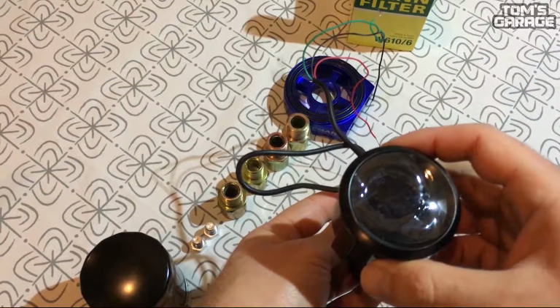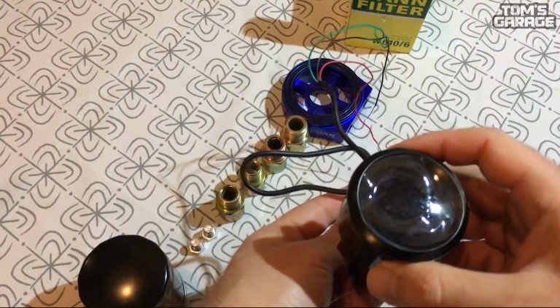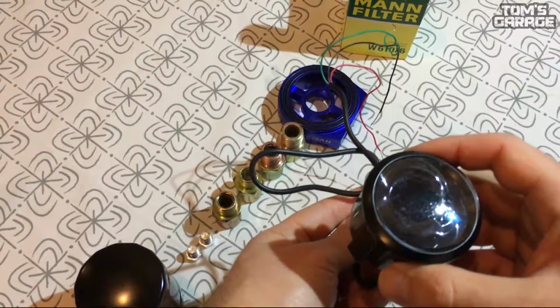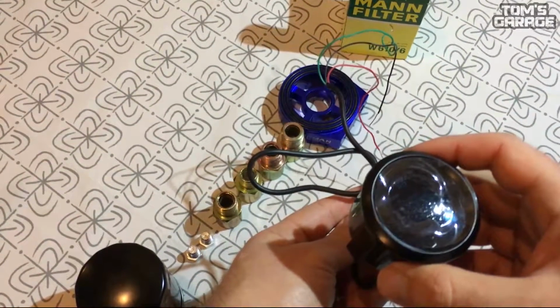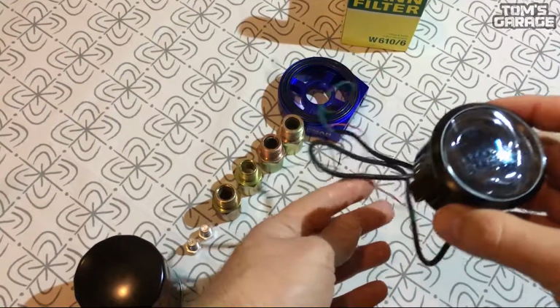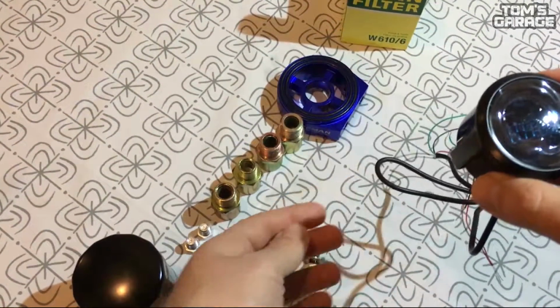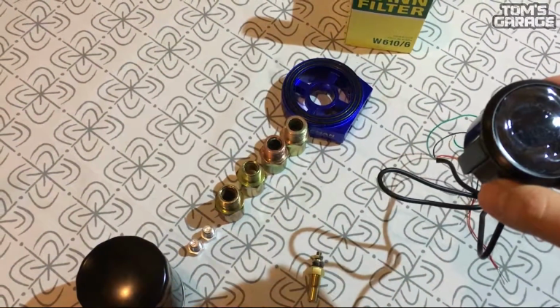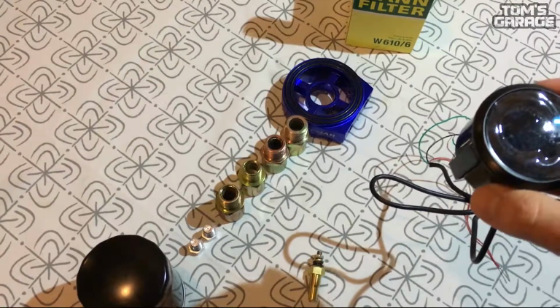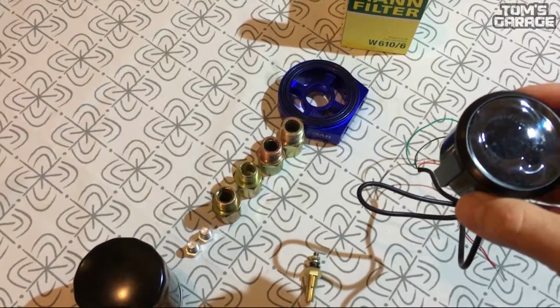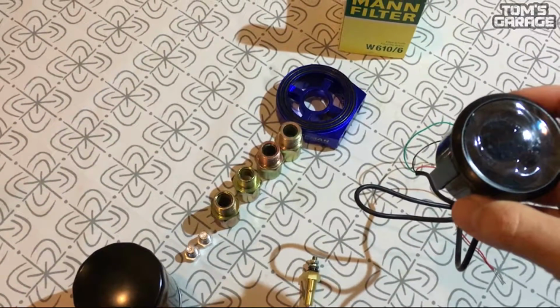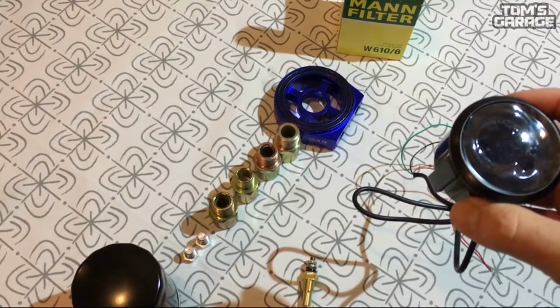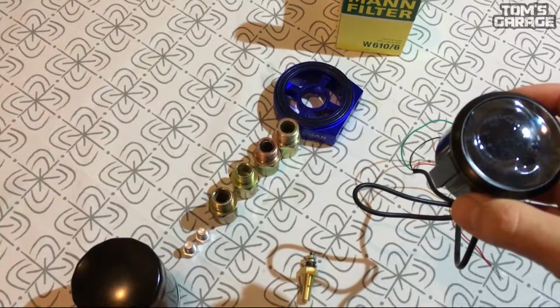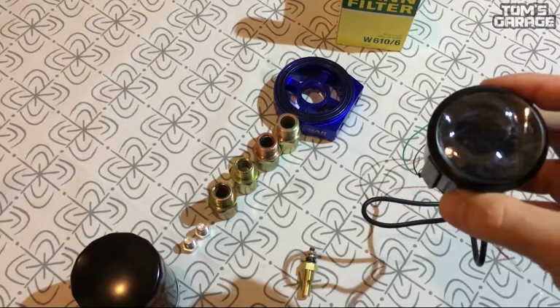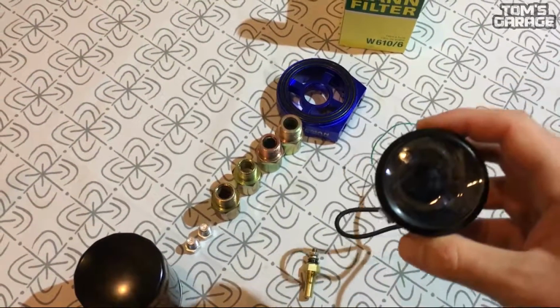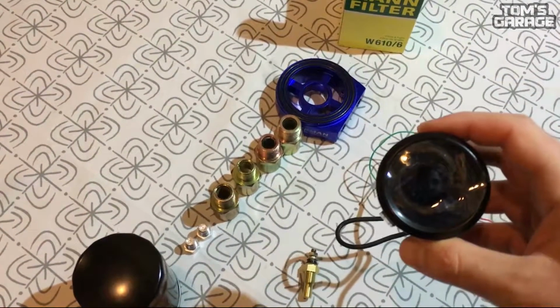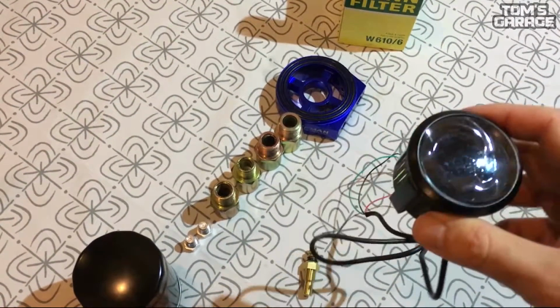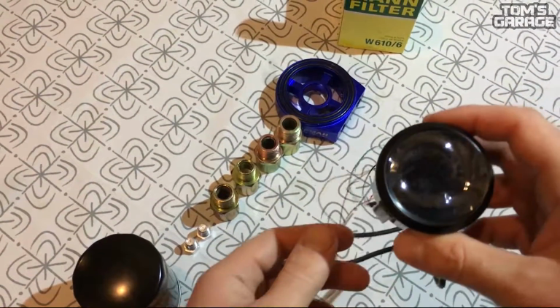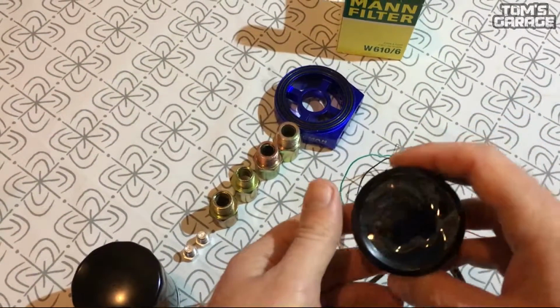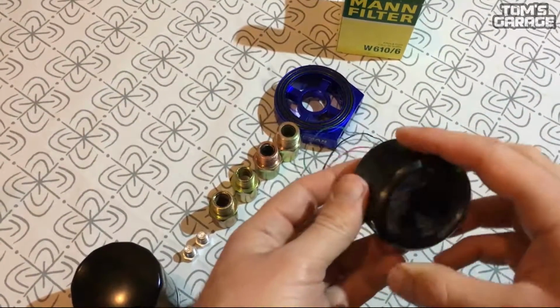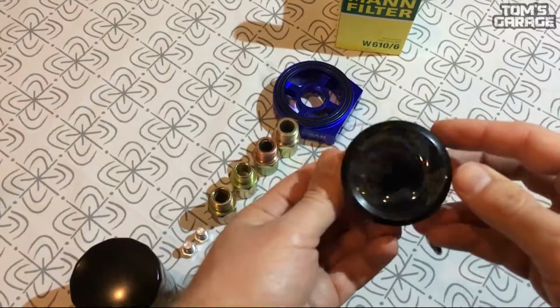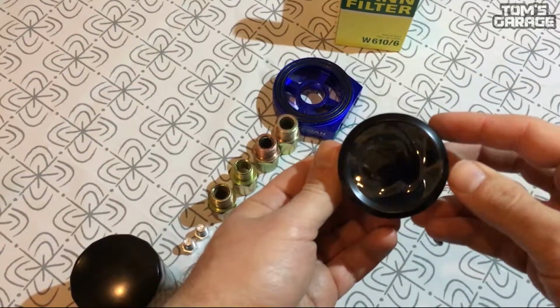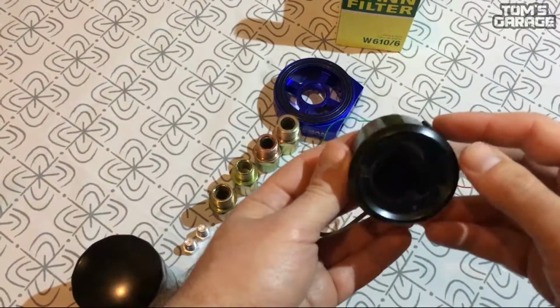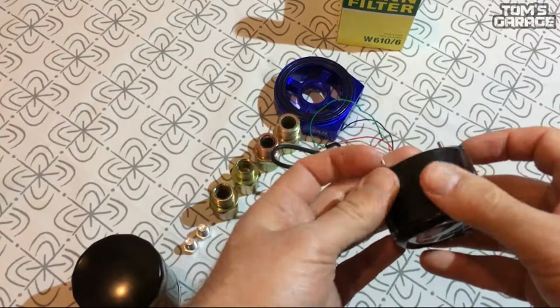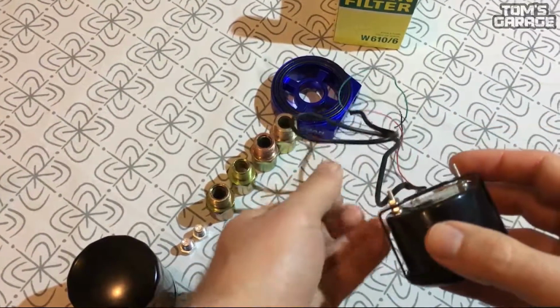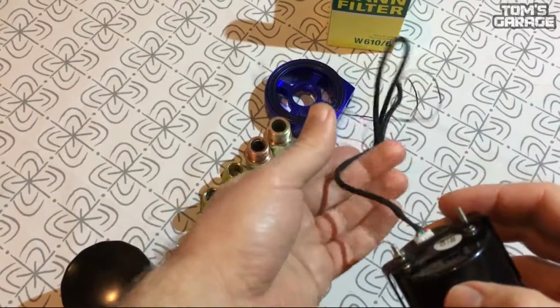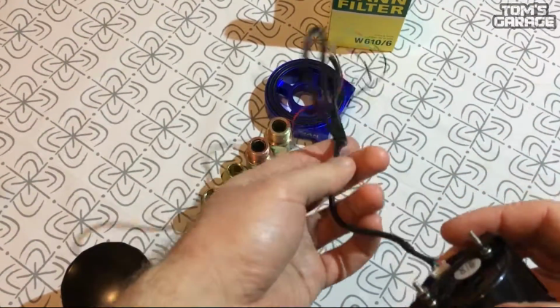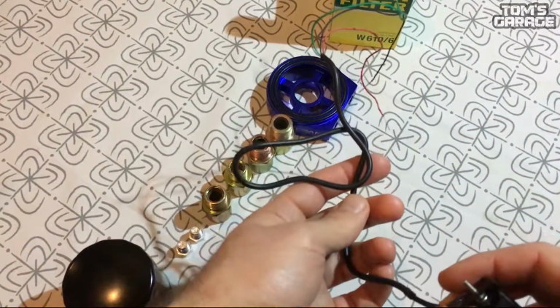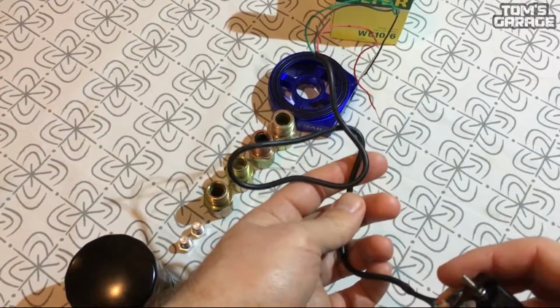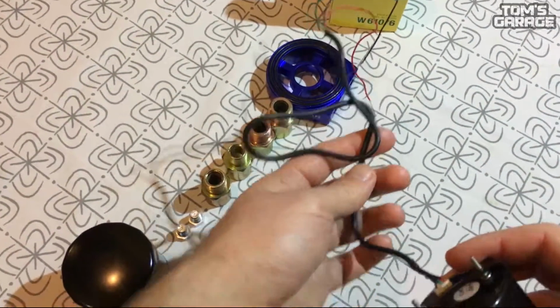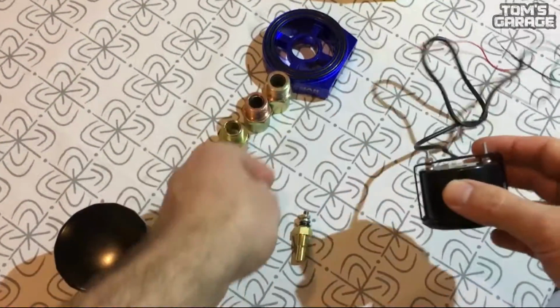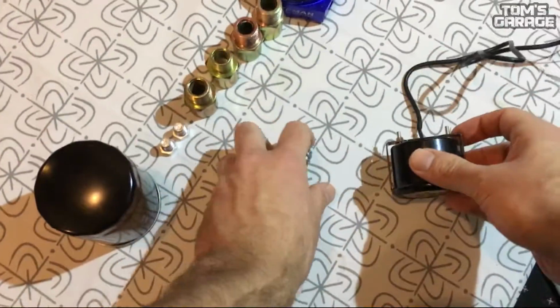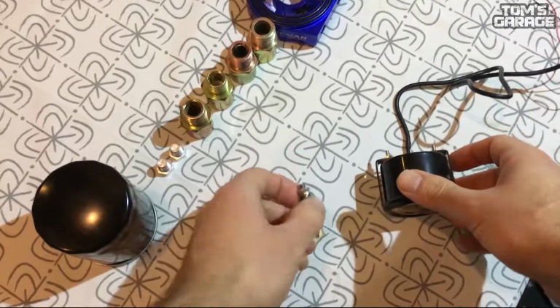You can buy these gauges from Wish and eBay or bigger car shops. I purchased this from Wish and this was in the box: the gauge, the temperature sensor and the cable for it.